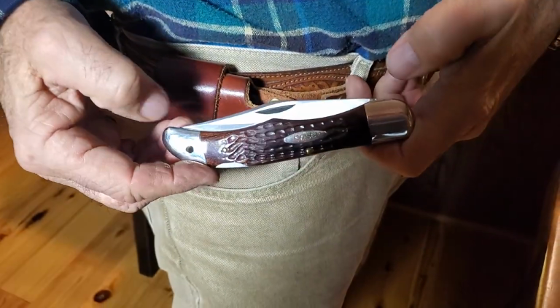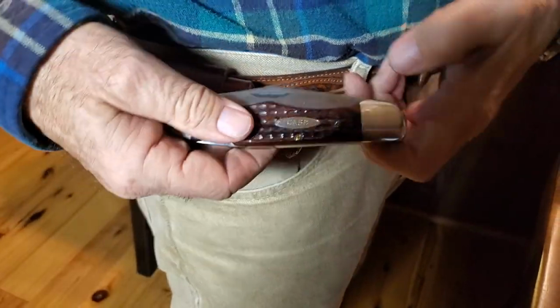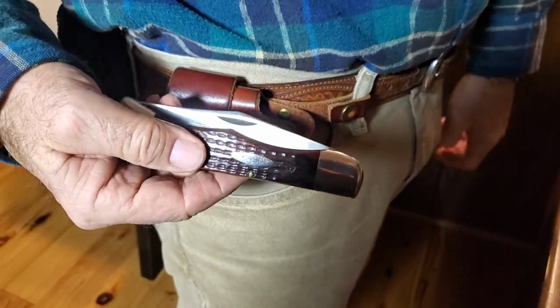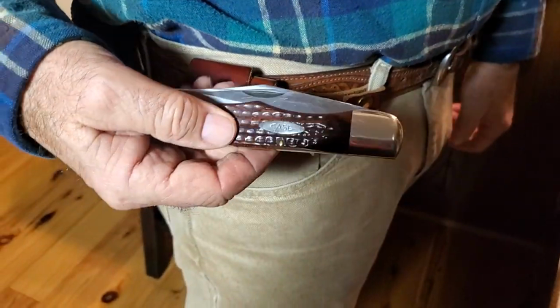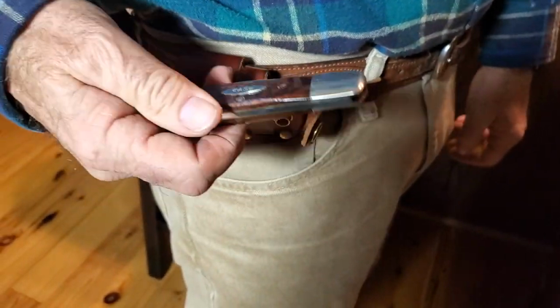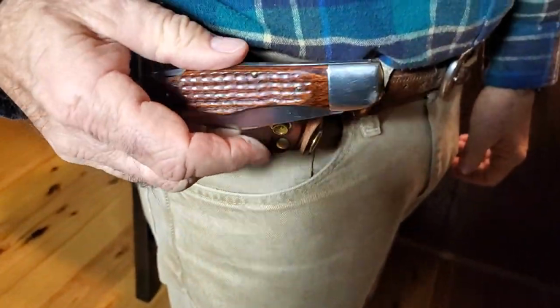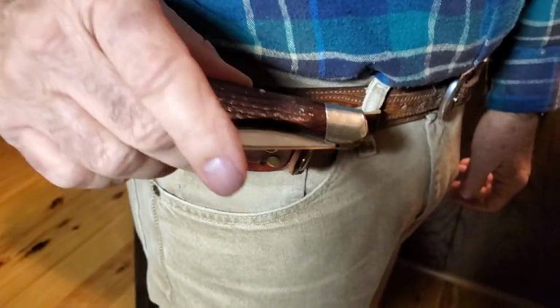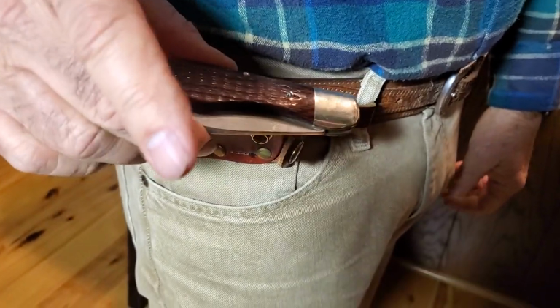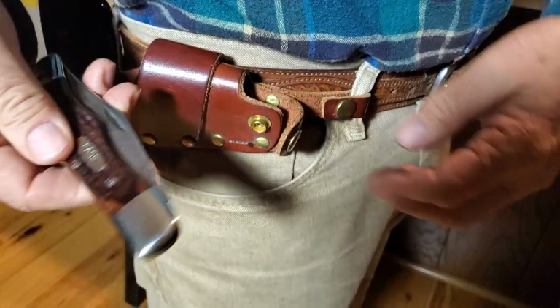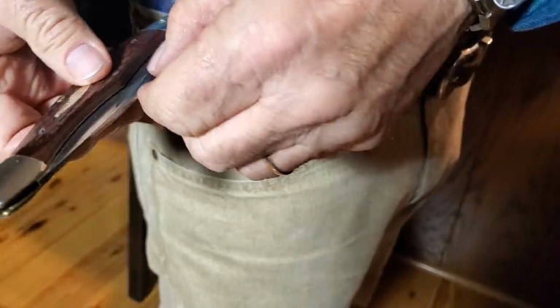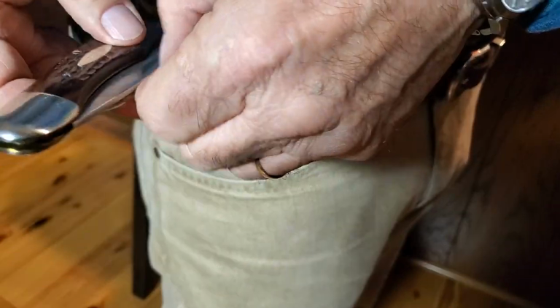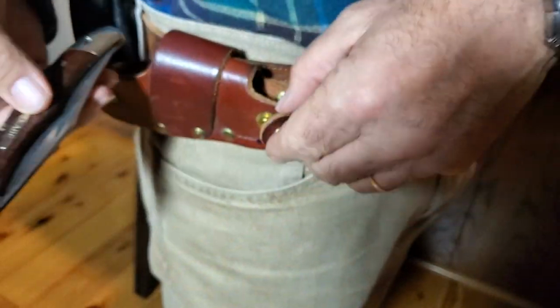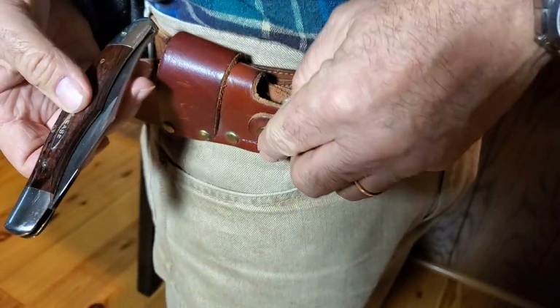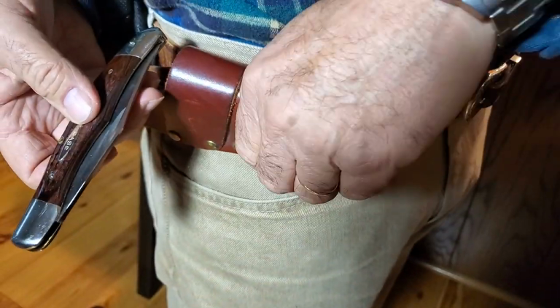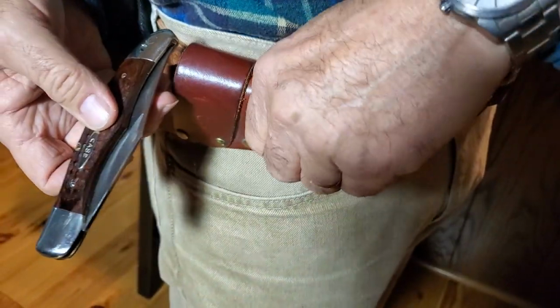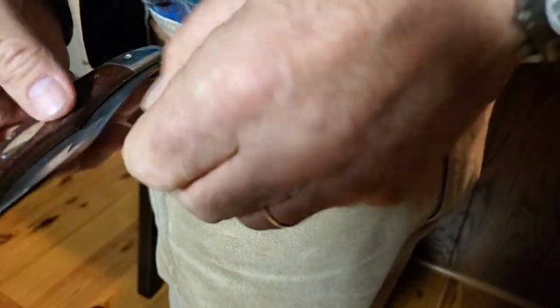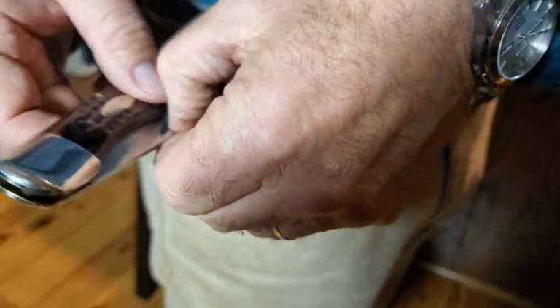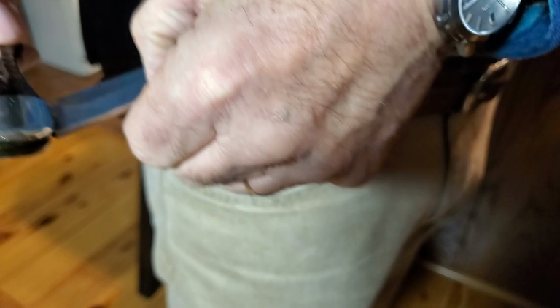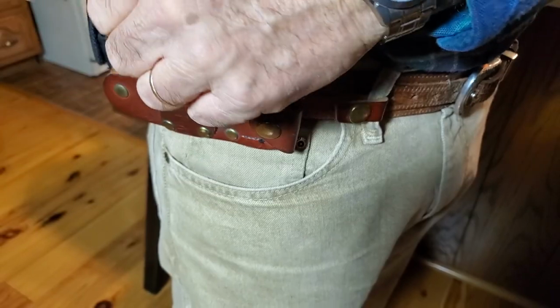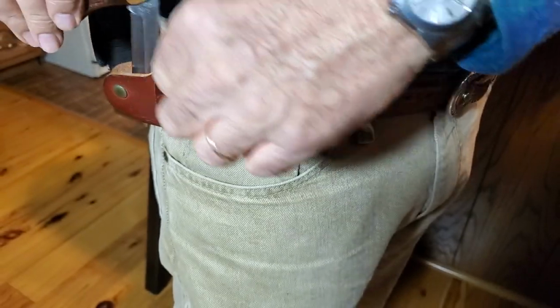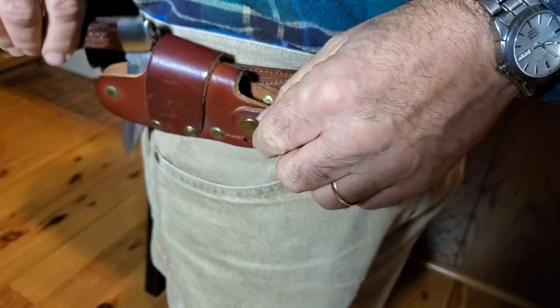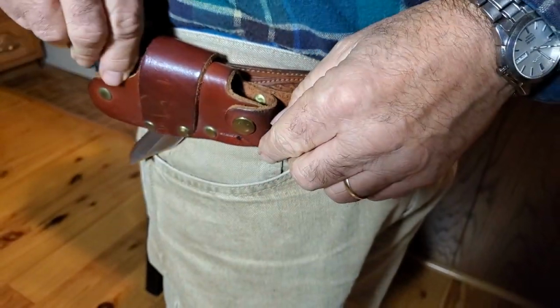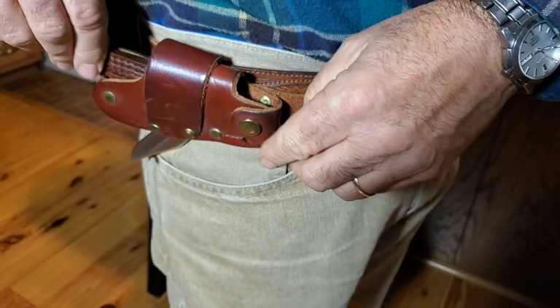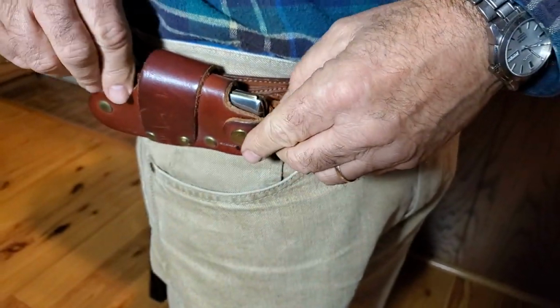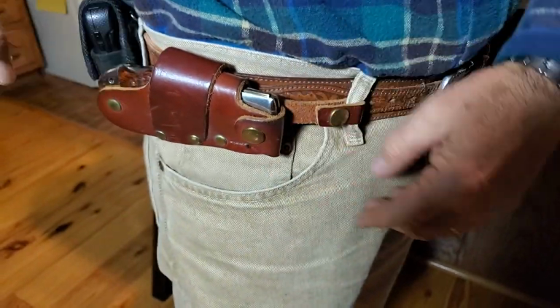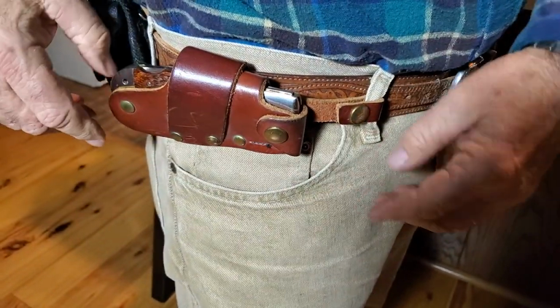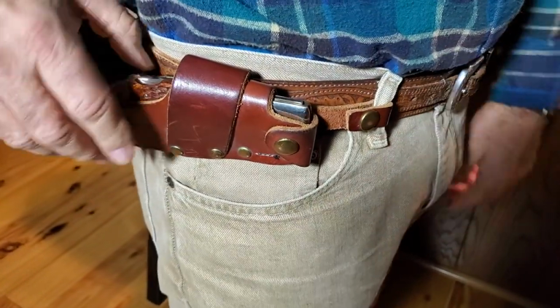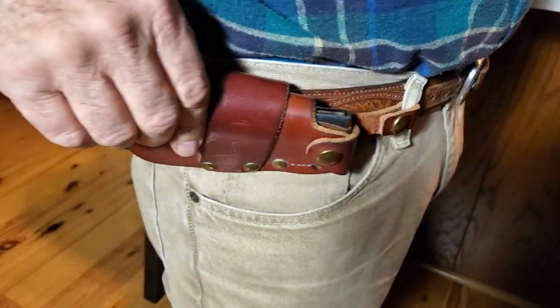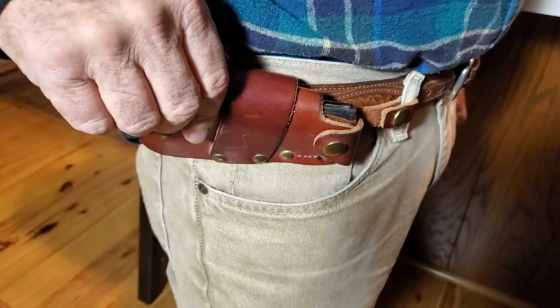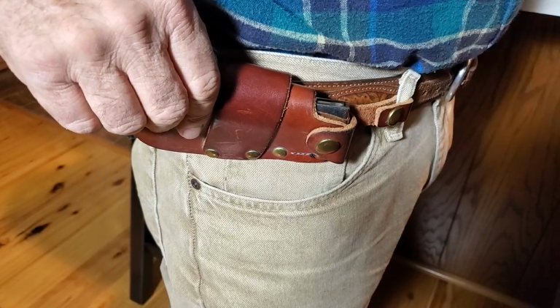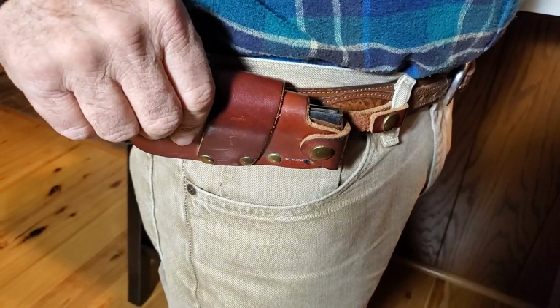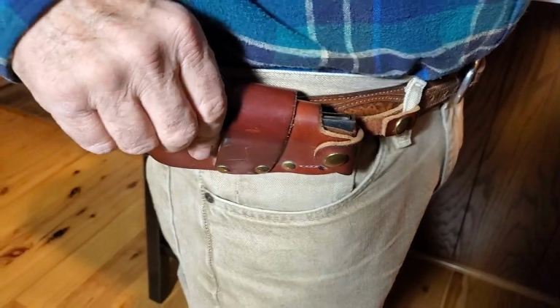Isn't that a beautiful knife? The knife is not for sale, by the way. This sheath works great with folding hunters, especially the 6165 pattern. You can also use a Buck 110, among others.